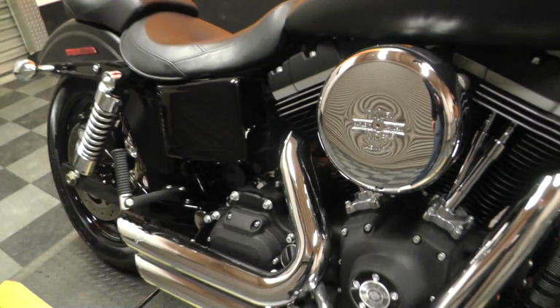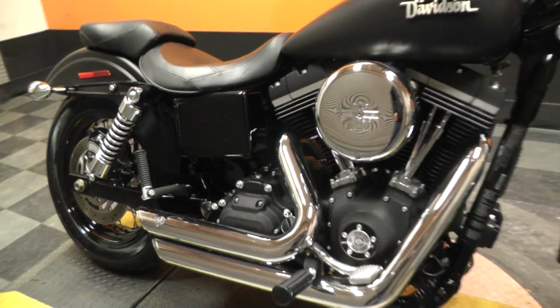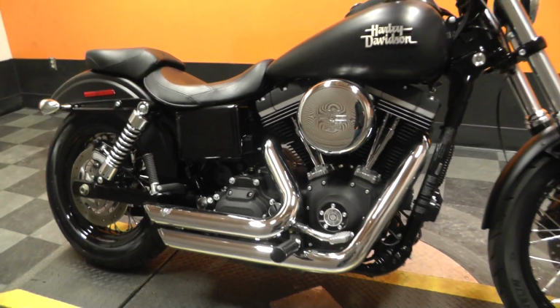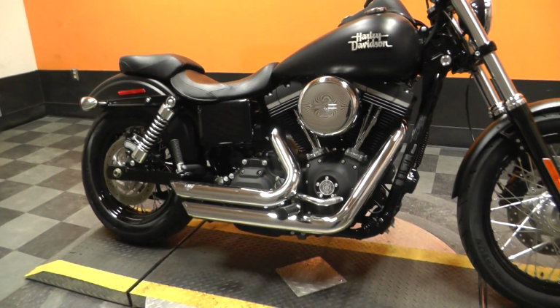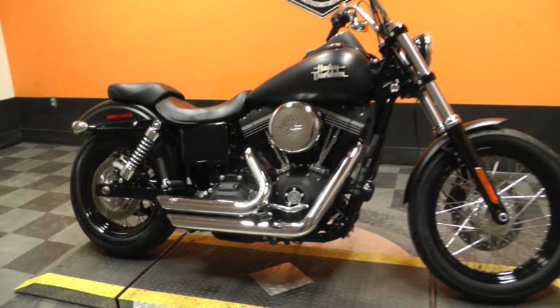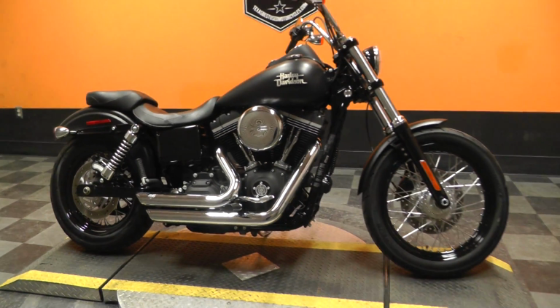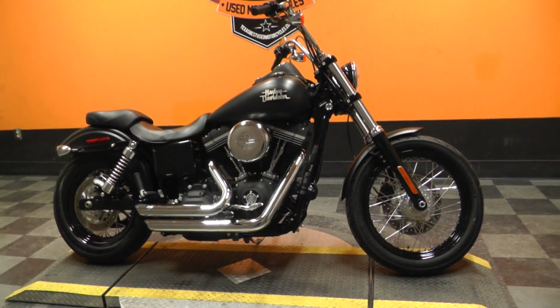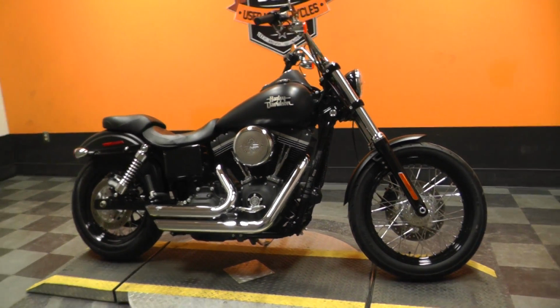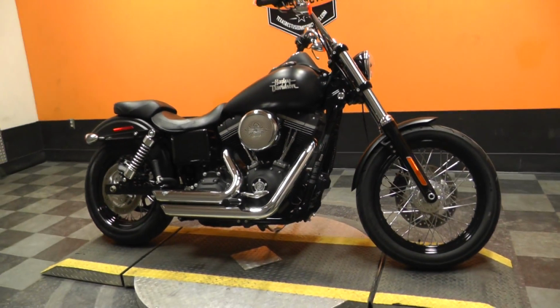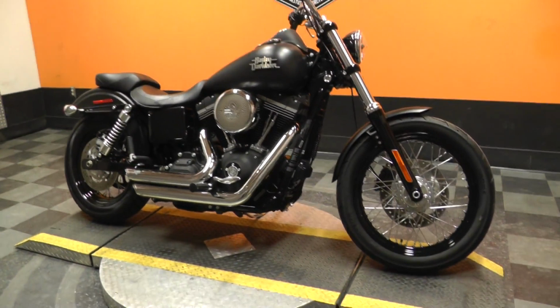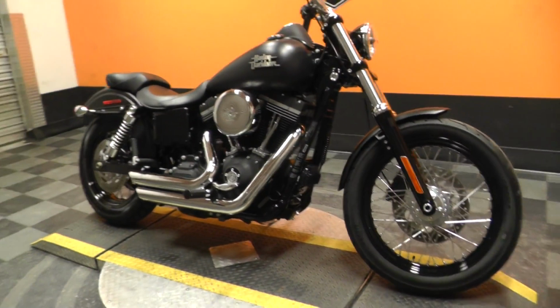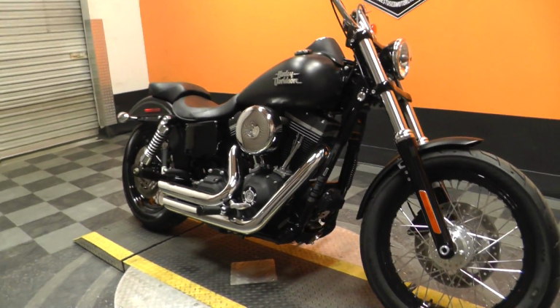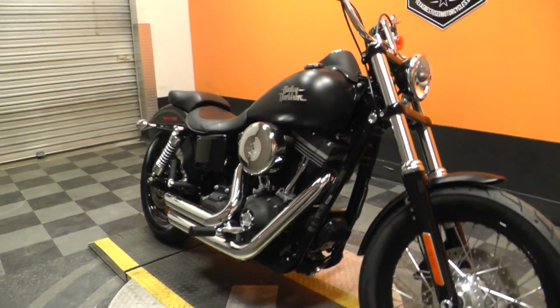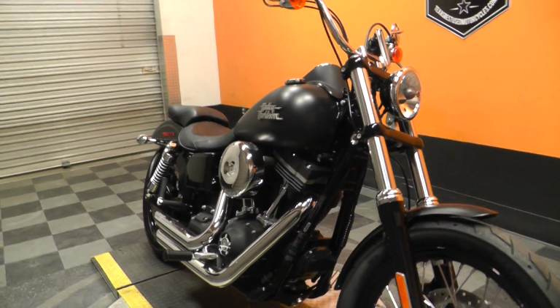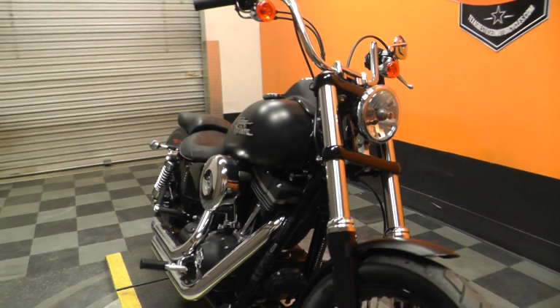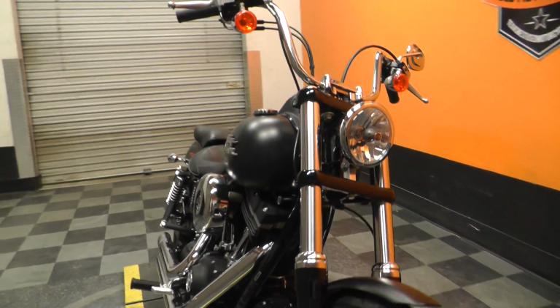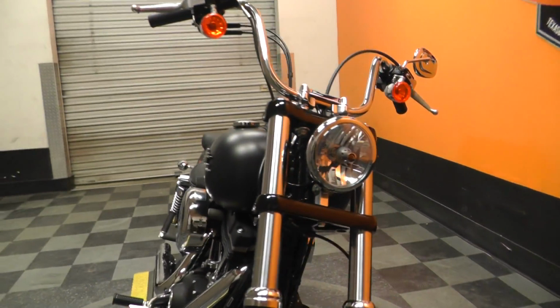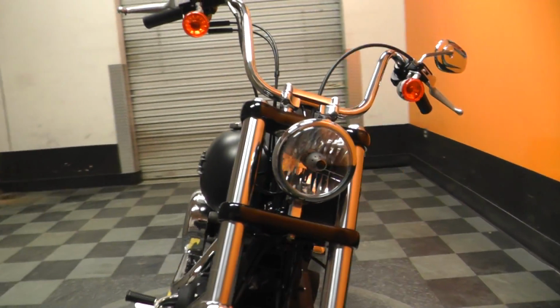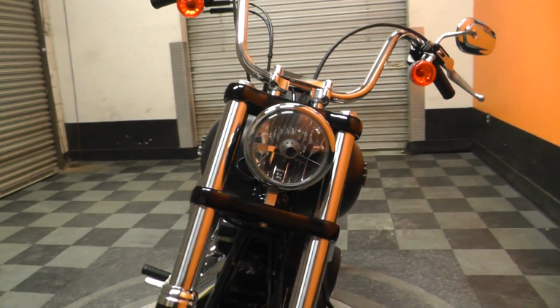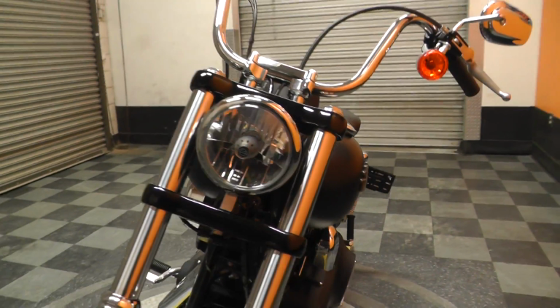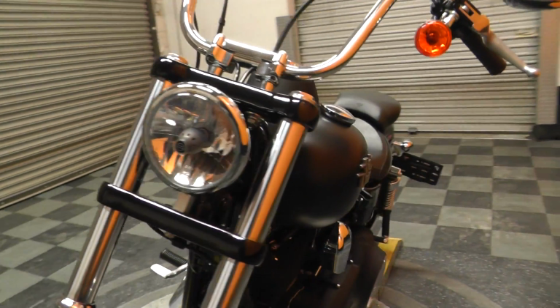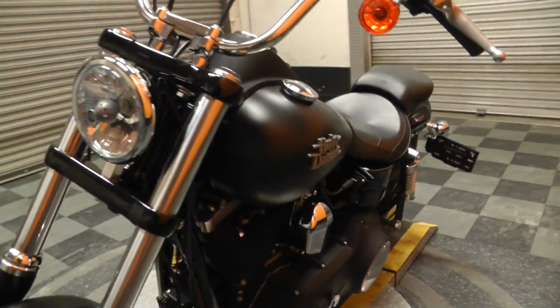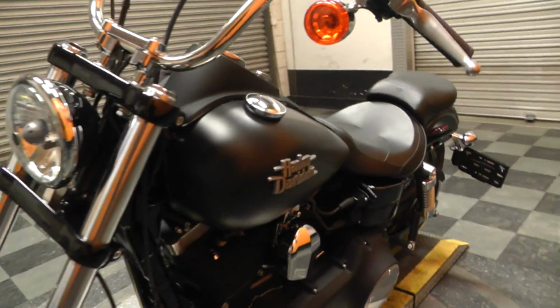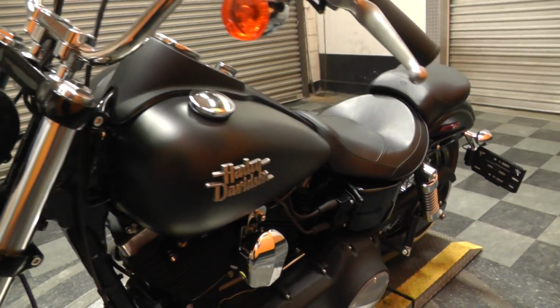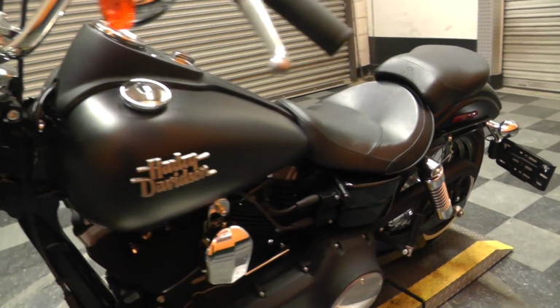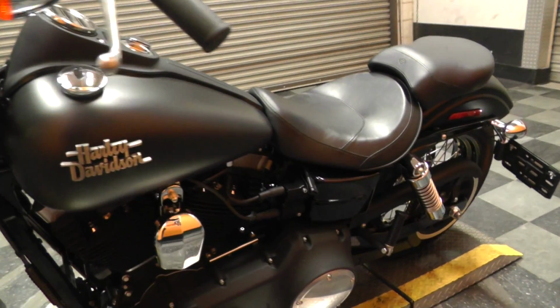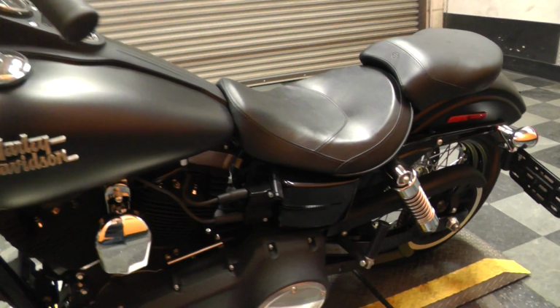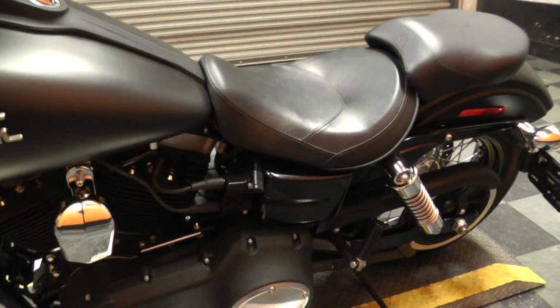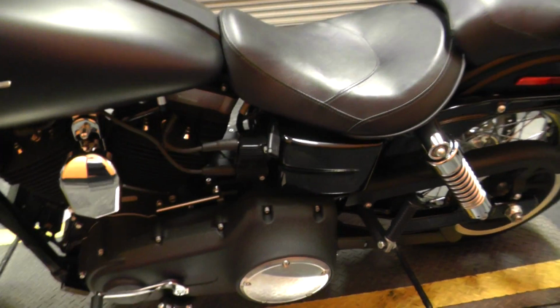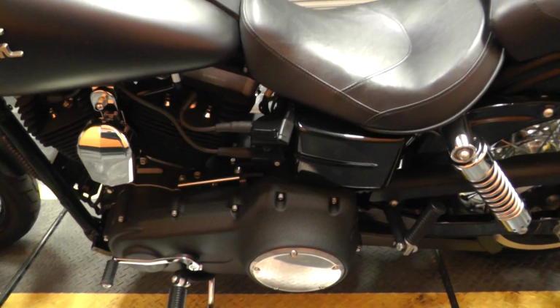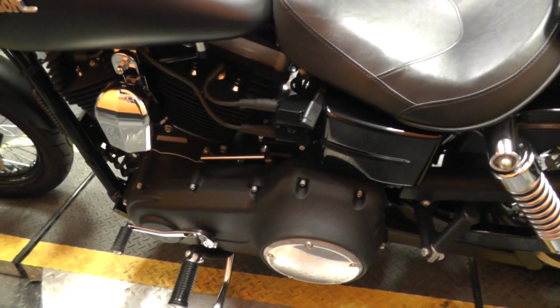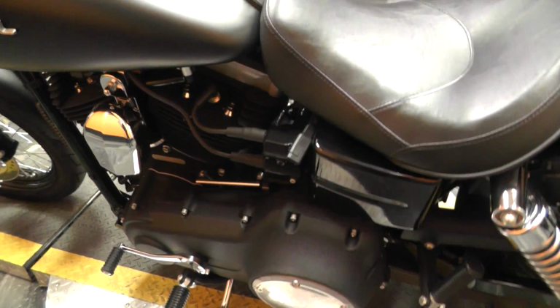The Vance & Hines short shots sound real good — I like those exhausts. It's a pretty factory bike besides the intake and air cleaner. They've kind of upgraded what they call stage one with the exhaust and intake.